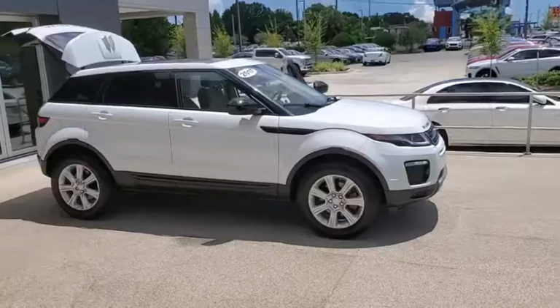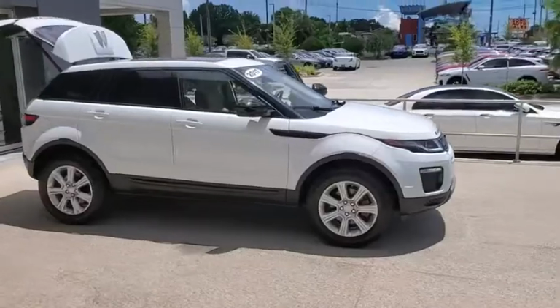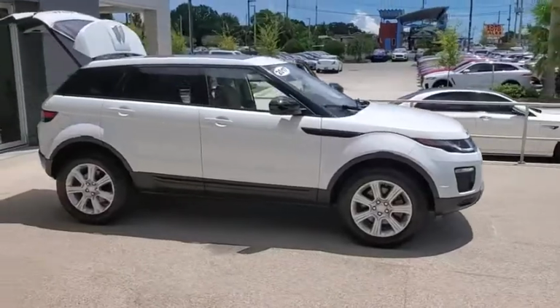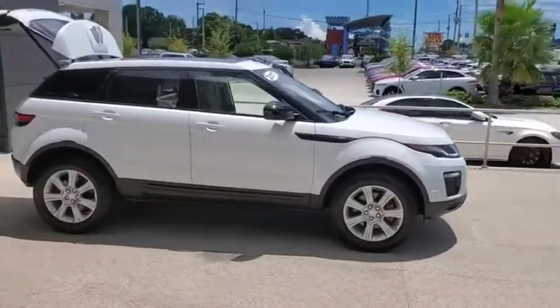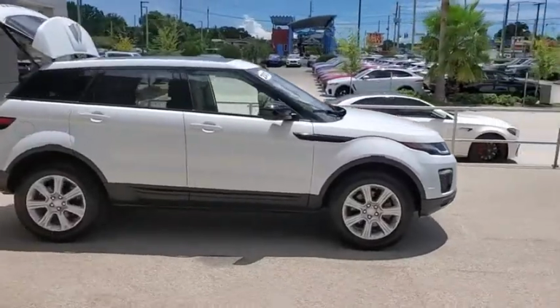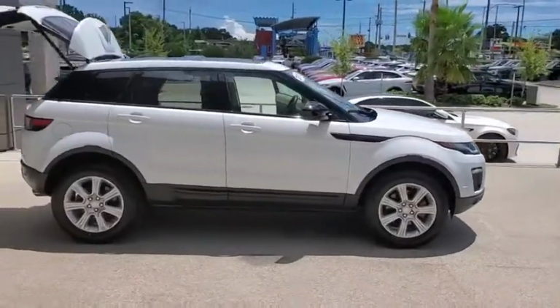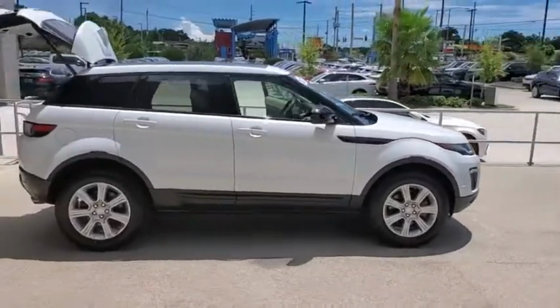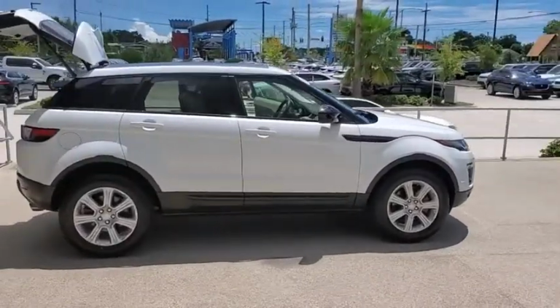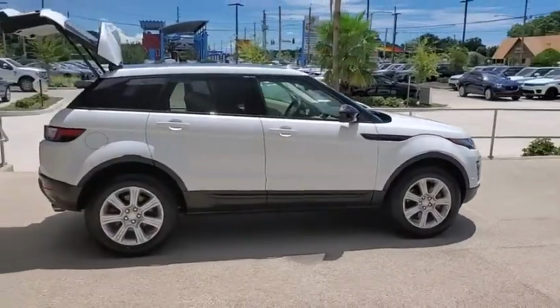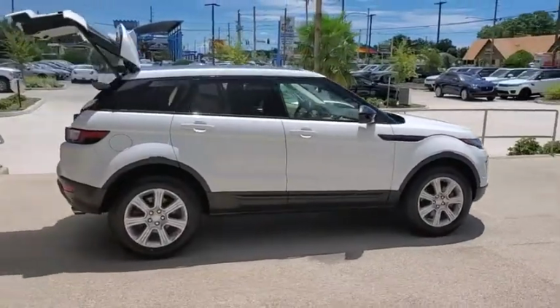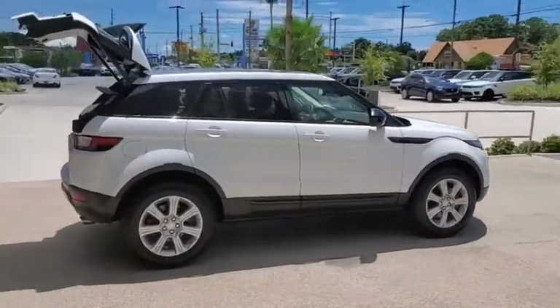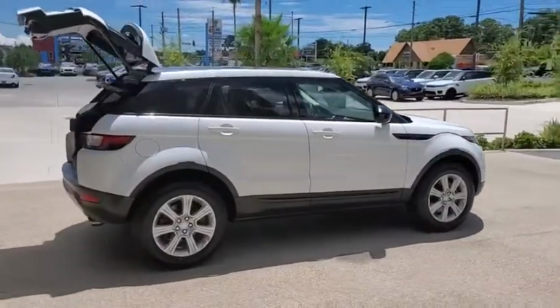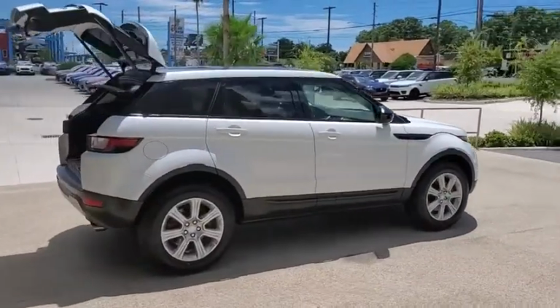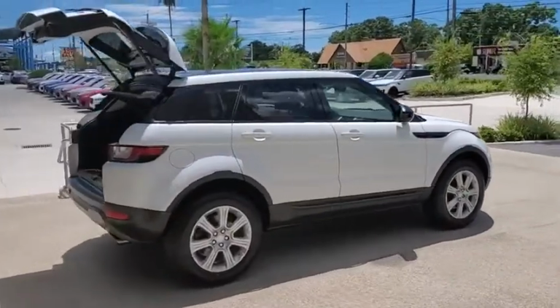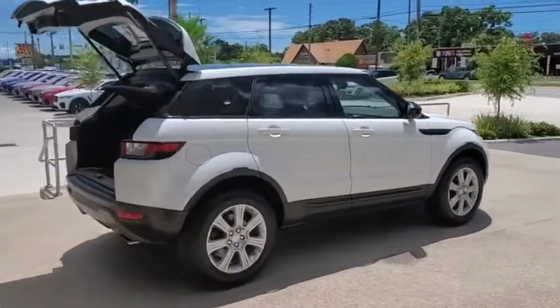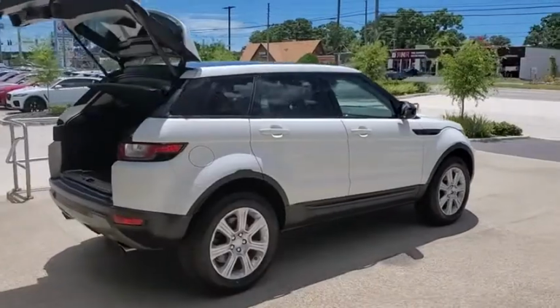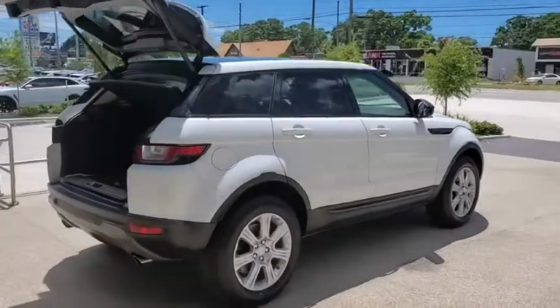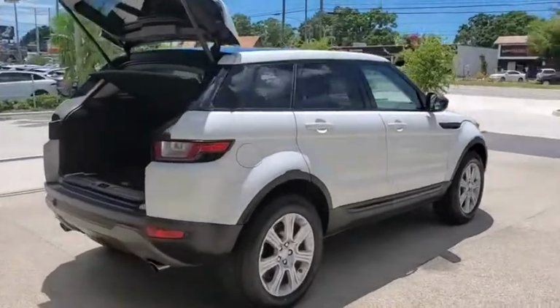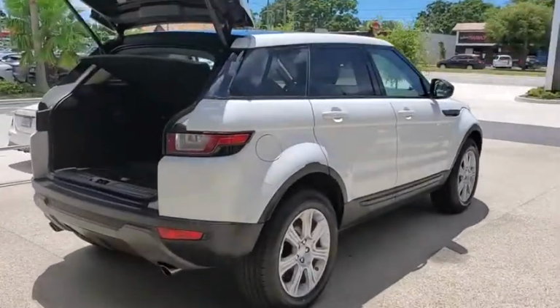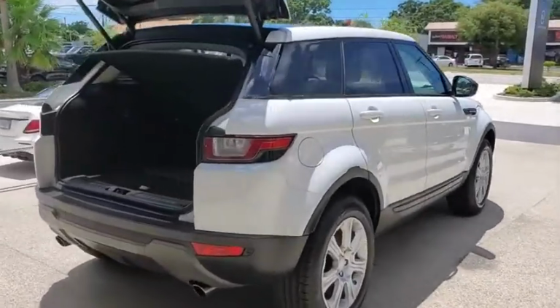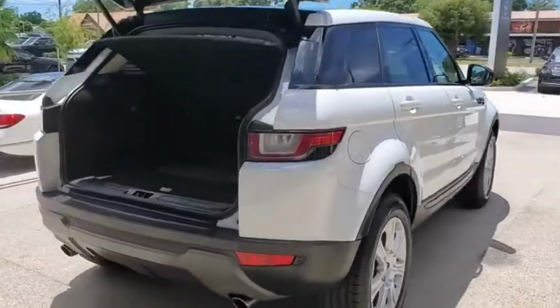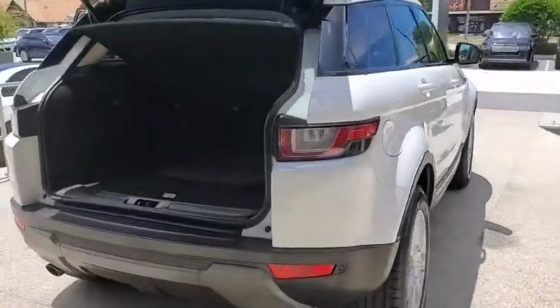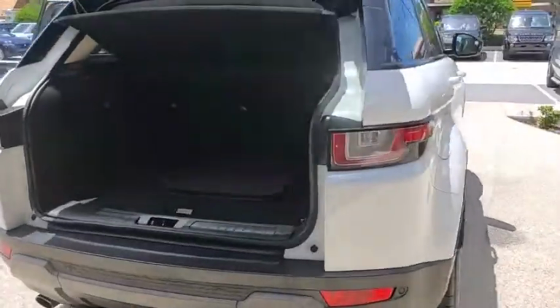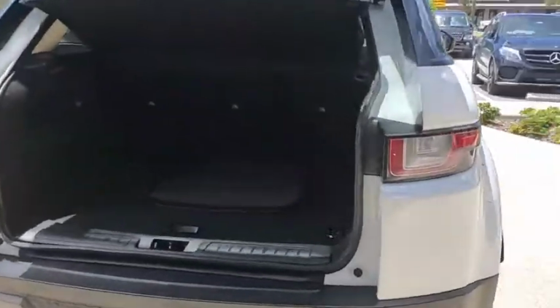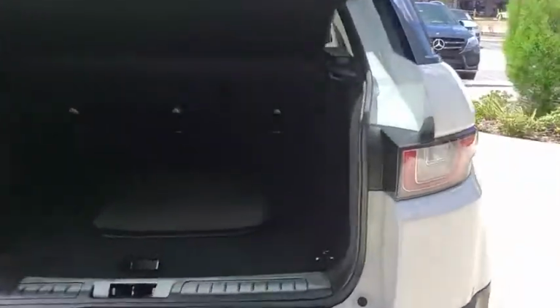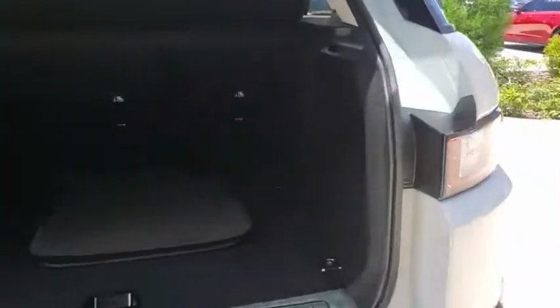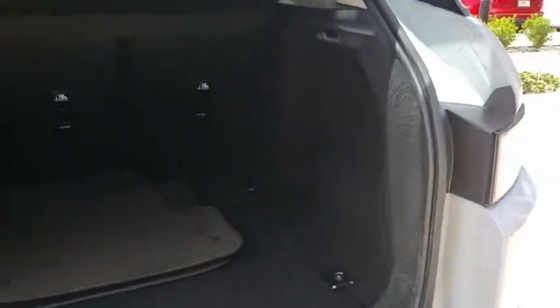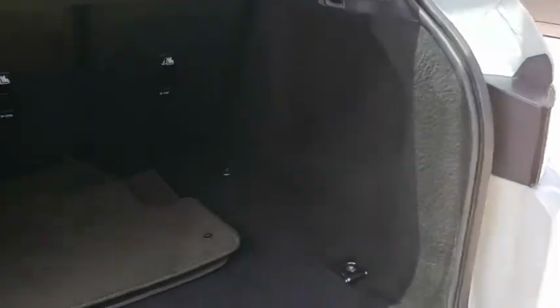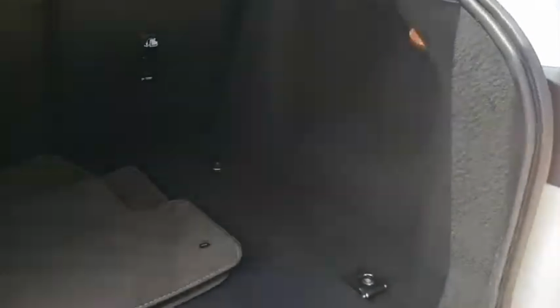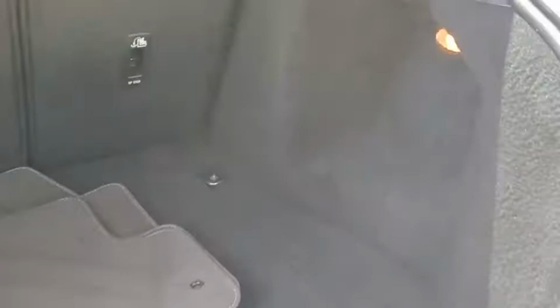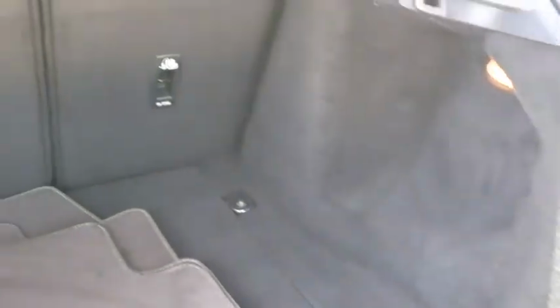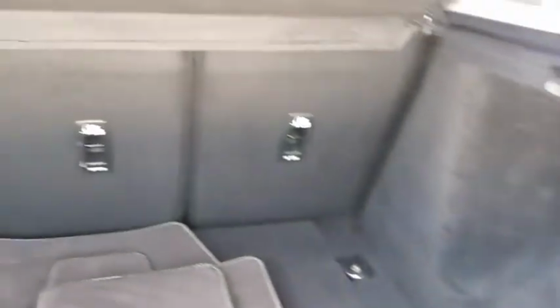Come test drive the 2017 Land Rover Evoque. The Range Rover Evoque is the lightest and most fuel-efficient Range Rover to date, continuing our commitment to environmental sustainability.